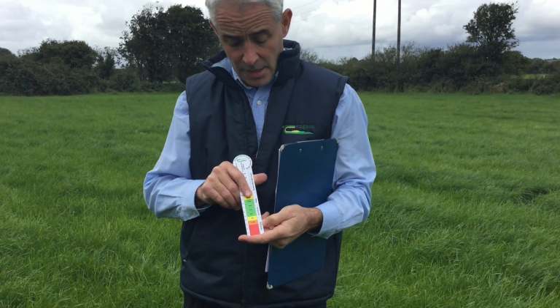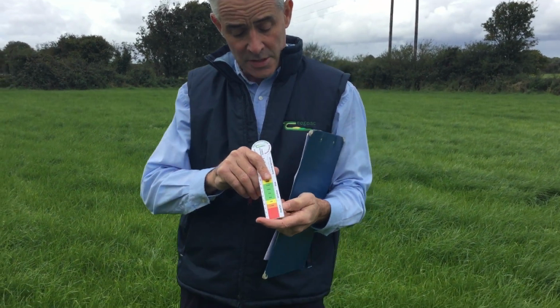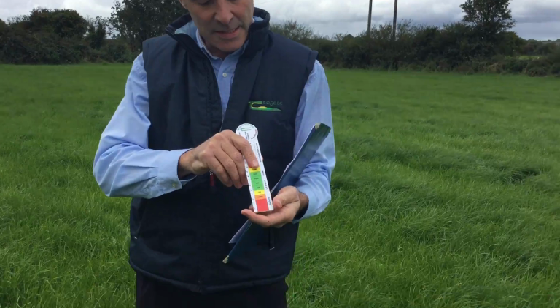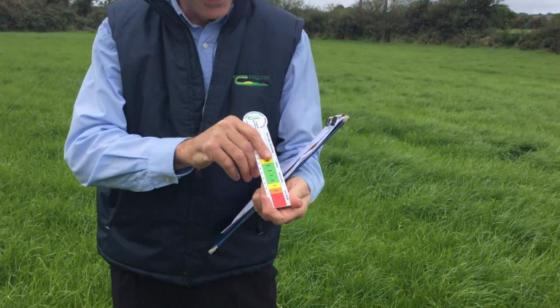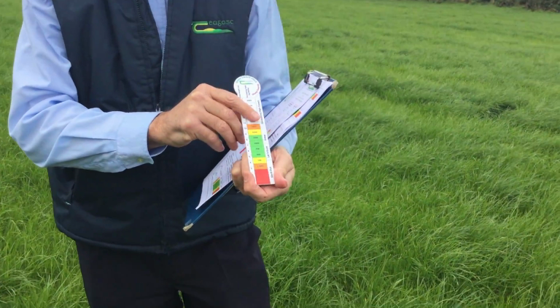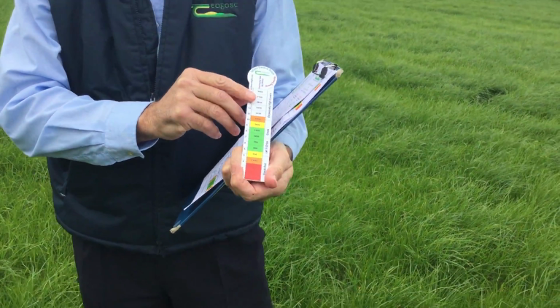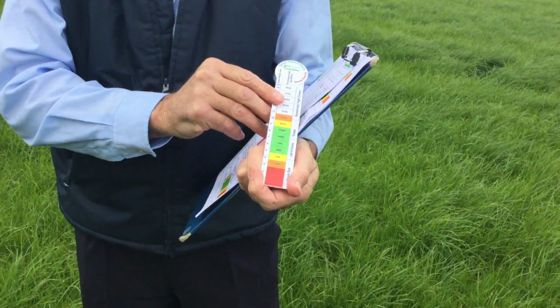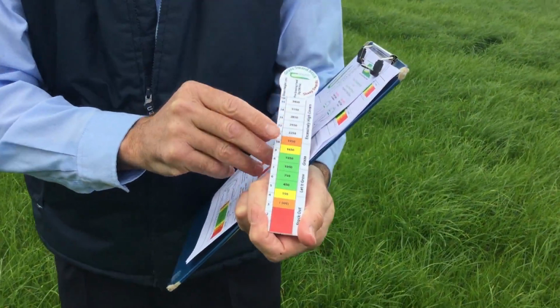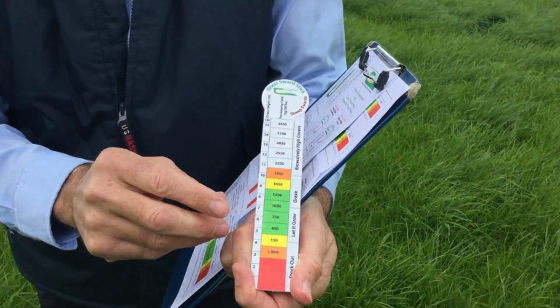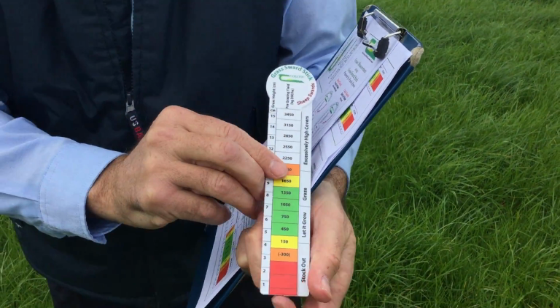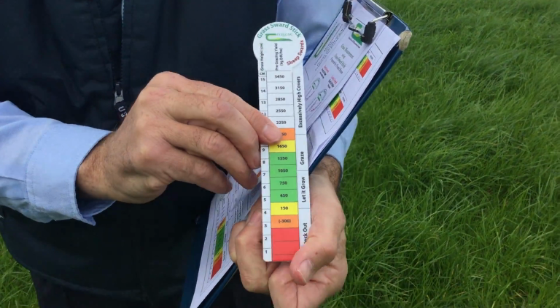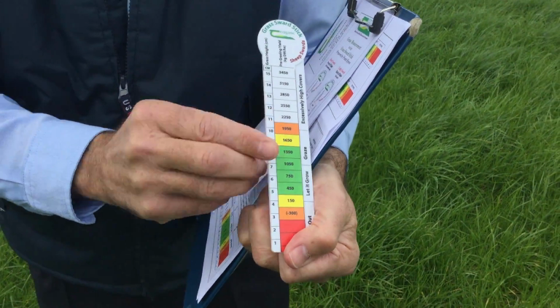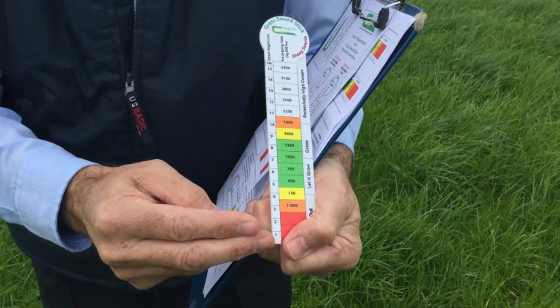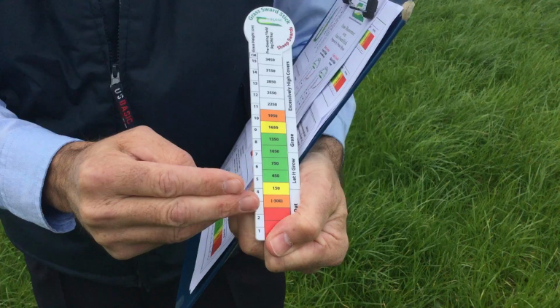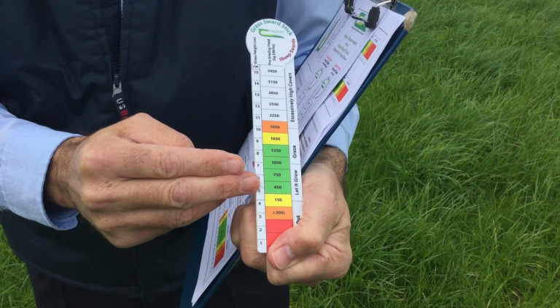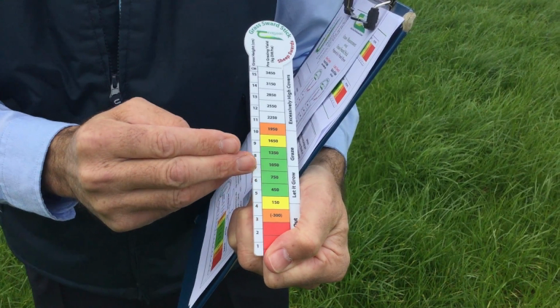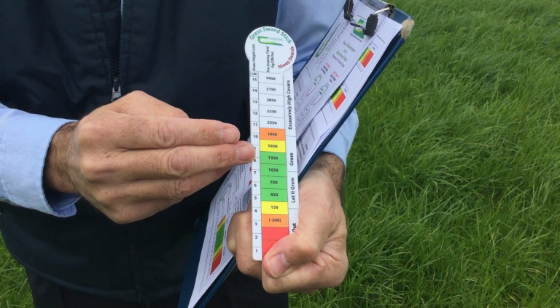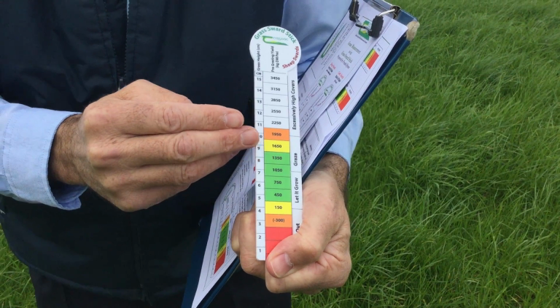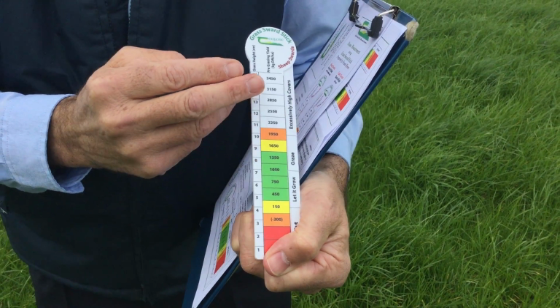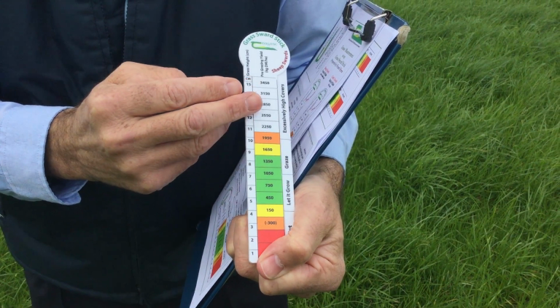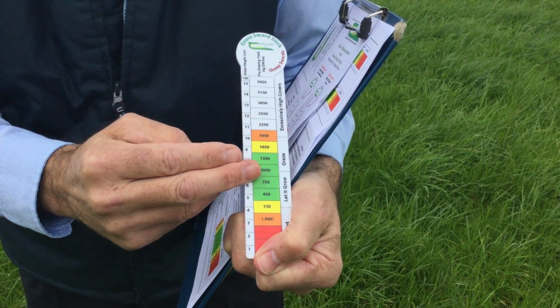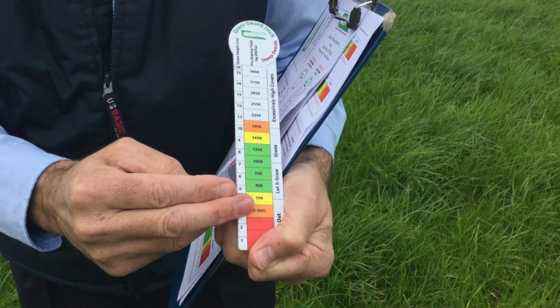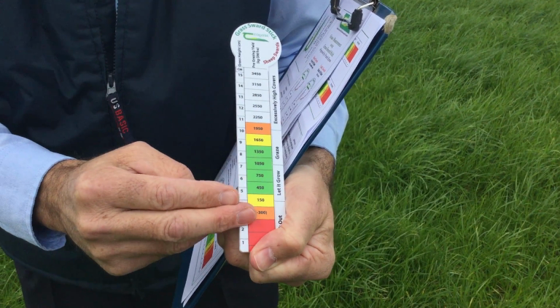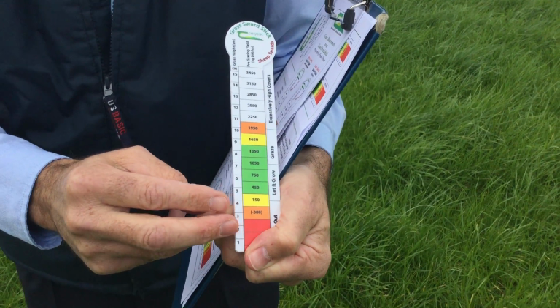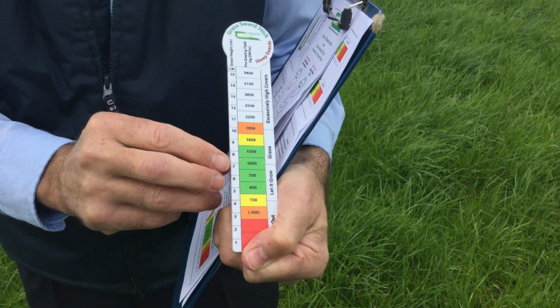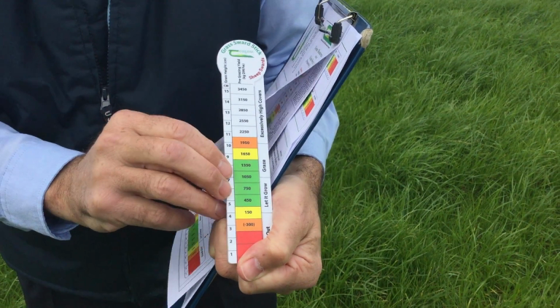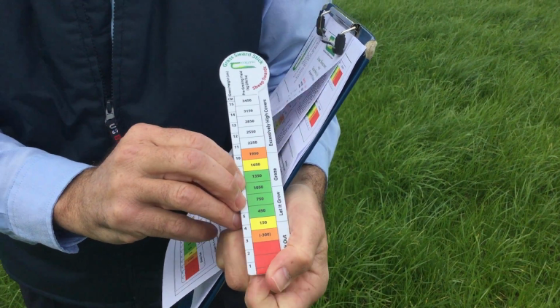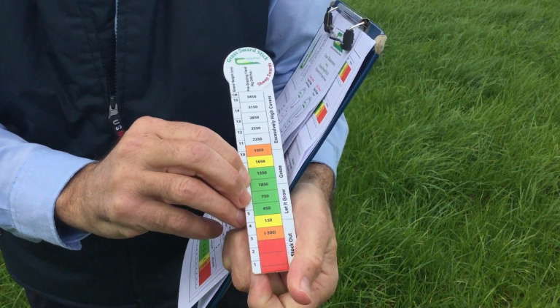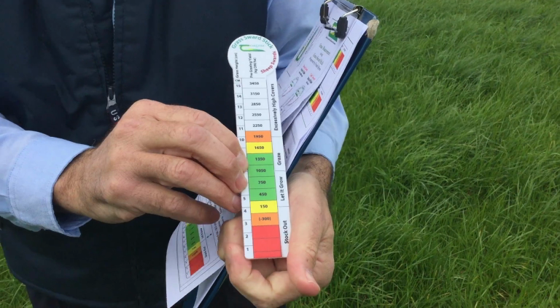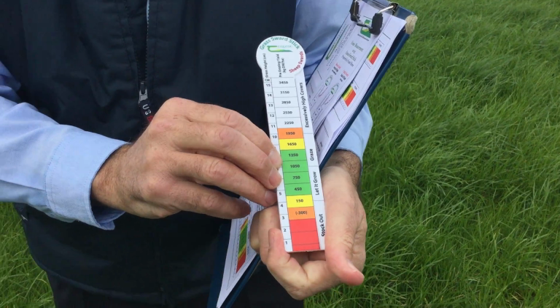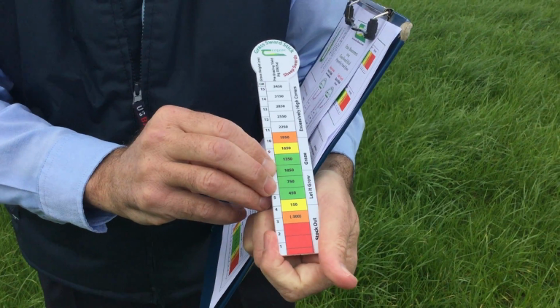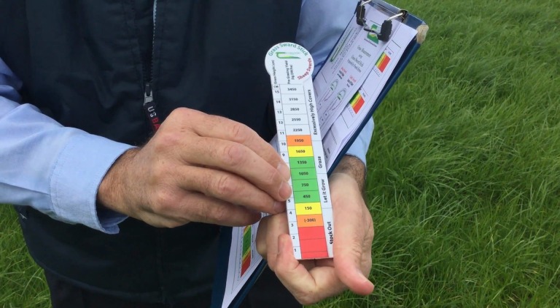The sward stick itself is simply a ruler, marked in centimetre graduations. It's also colour-coded, as you can see, to help you make quick decisions regarding moving animals in or out of the pasture.